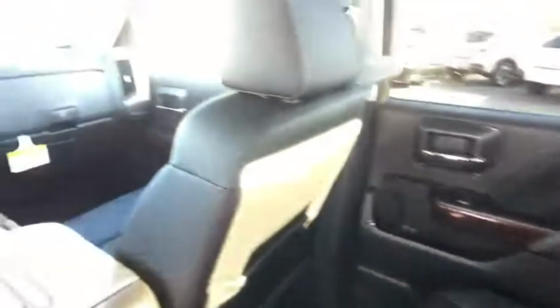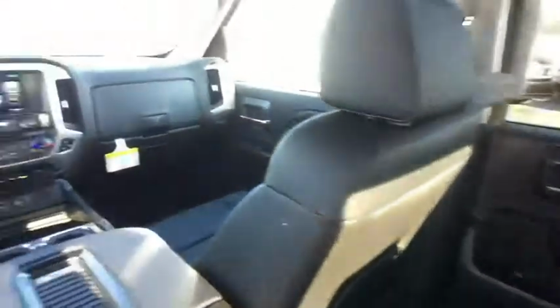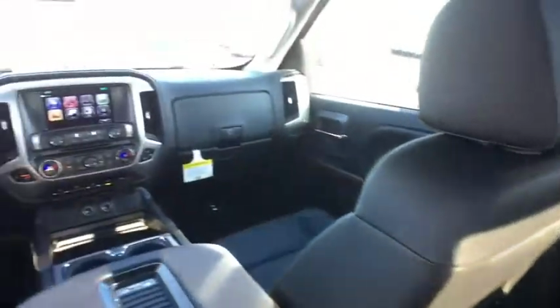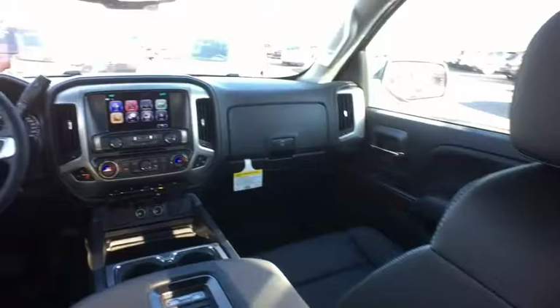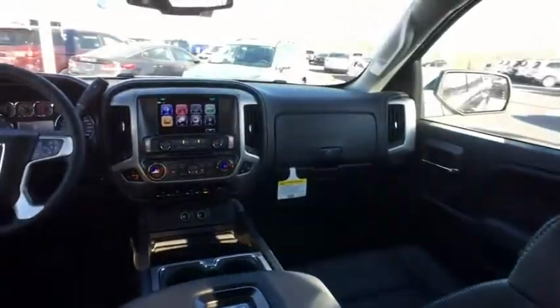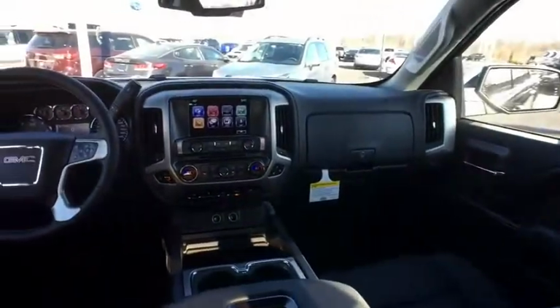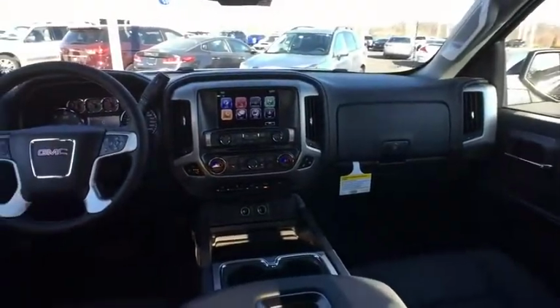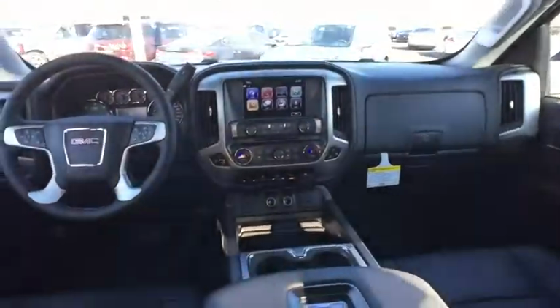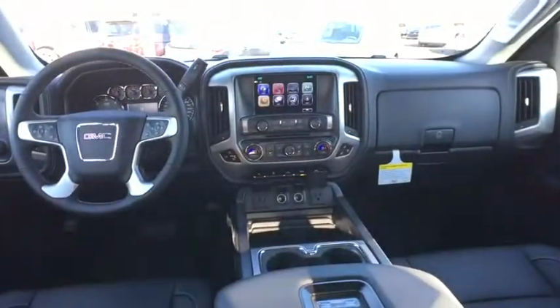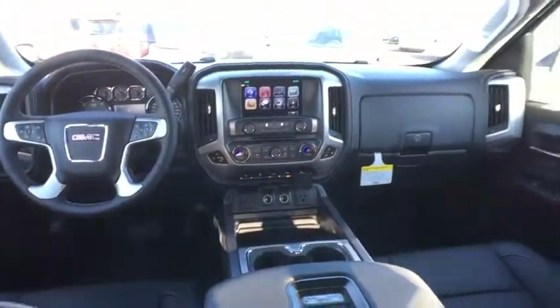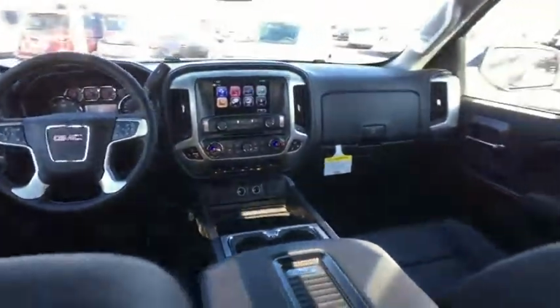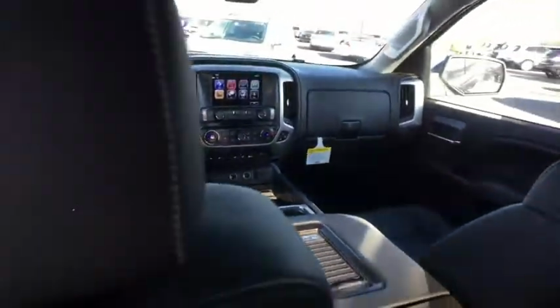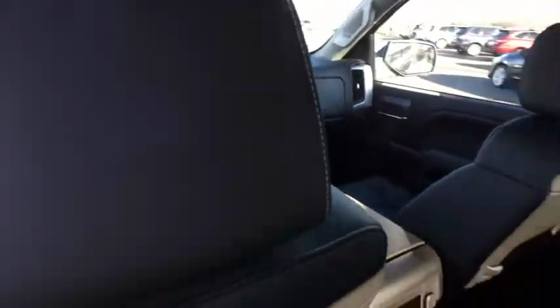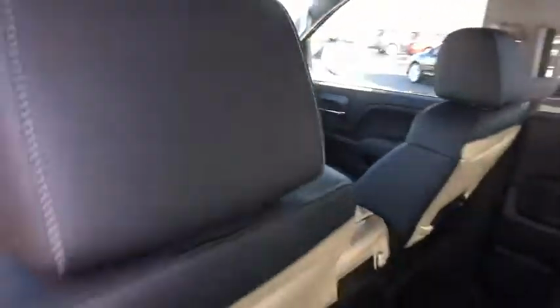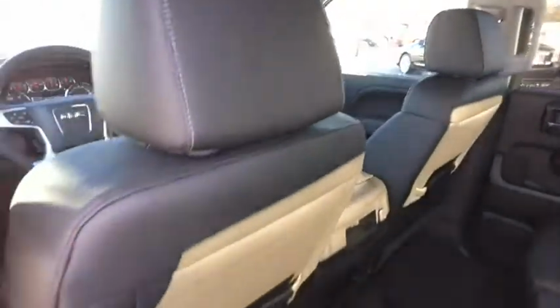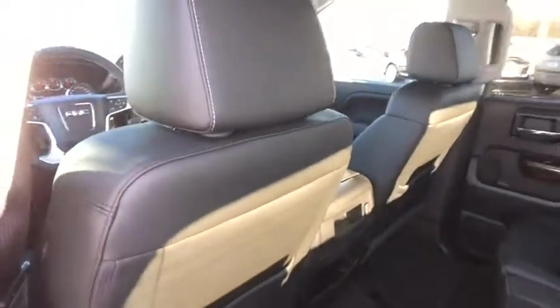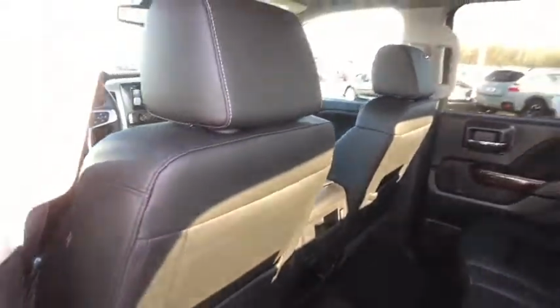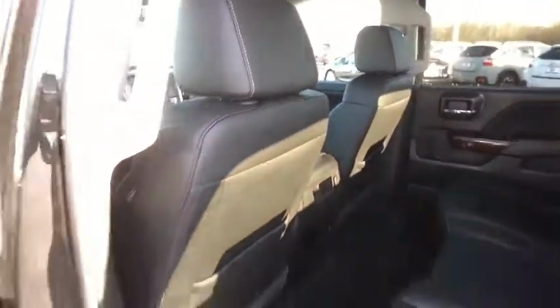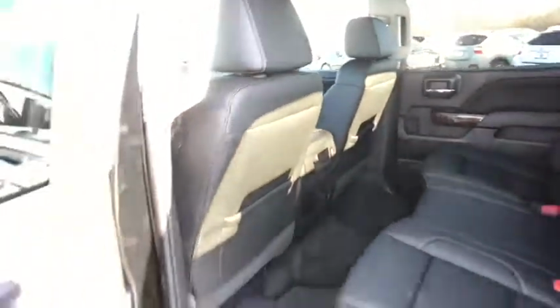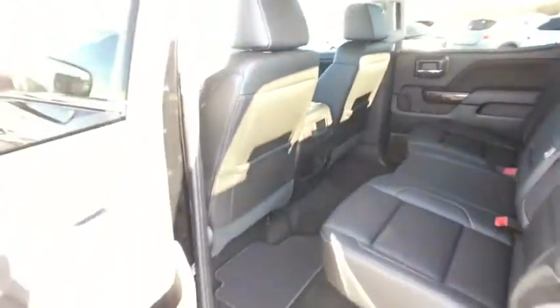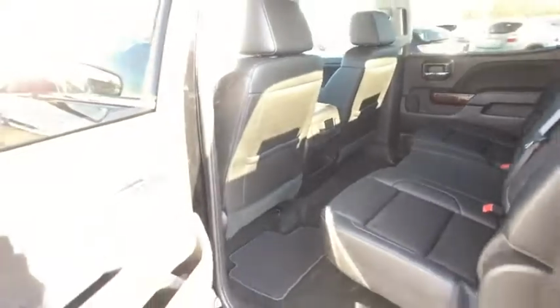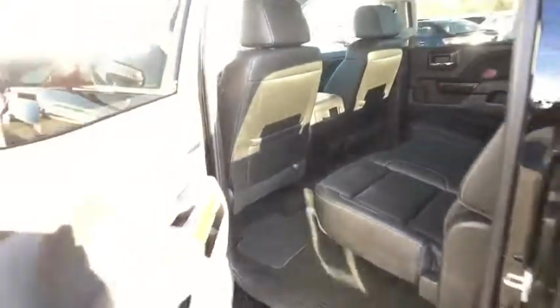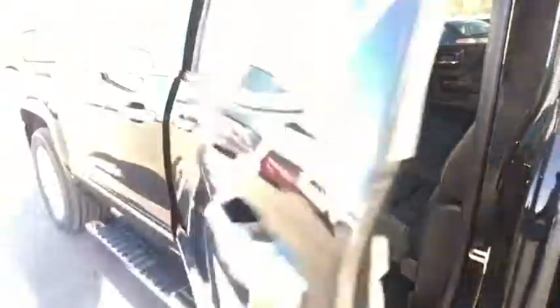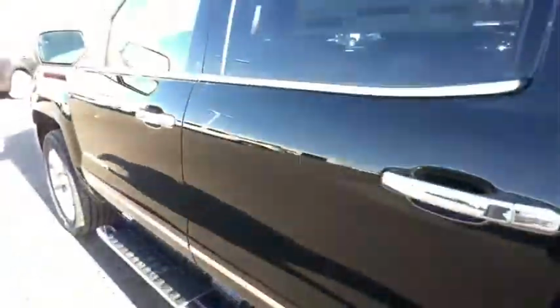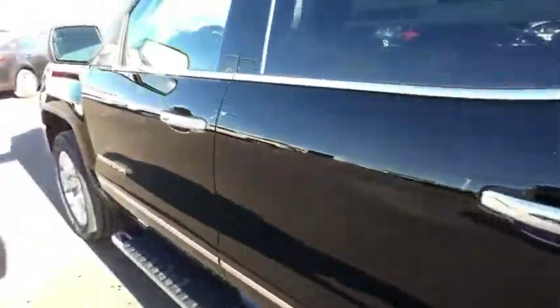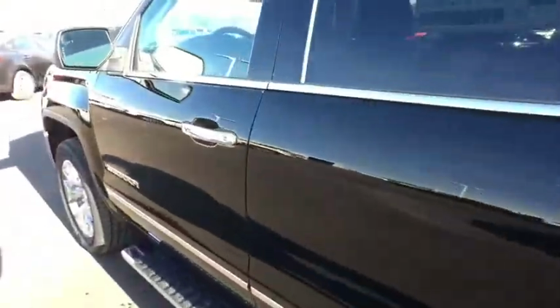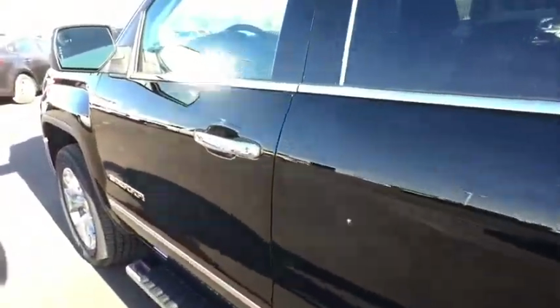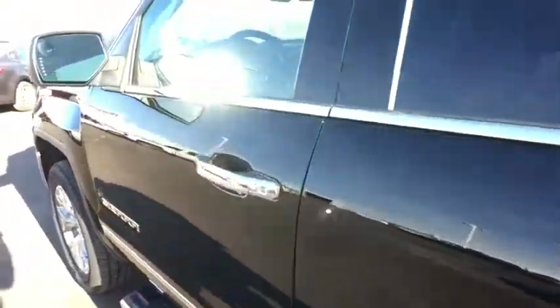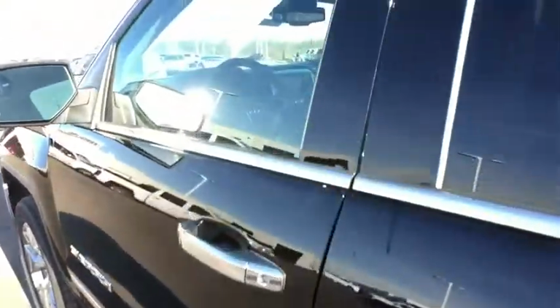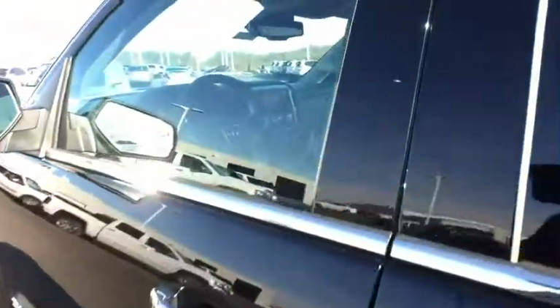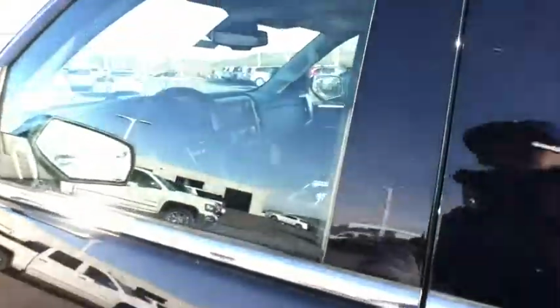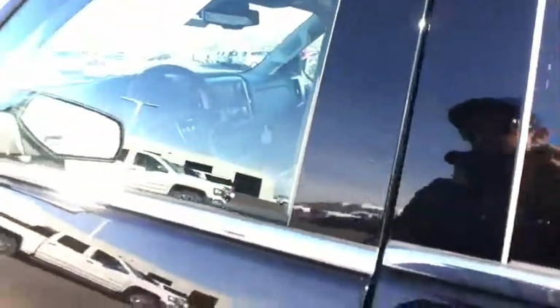Bluetooth, power steering, adjustable steering wheel, four-wheel disc brakes, floor mats, aluminum wheels, four-wheel drive, cruise control, auto-dimming rear-view mirror.